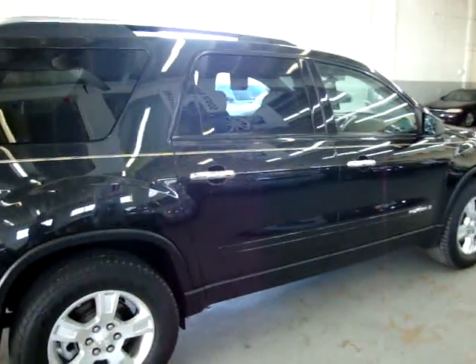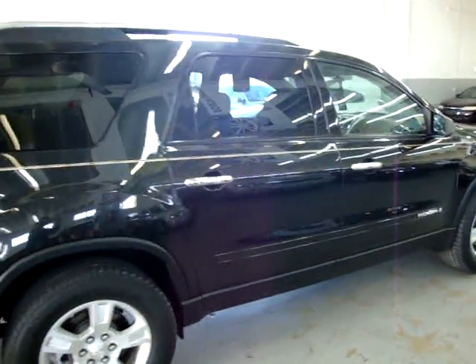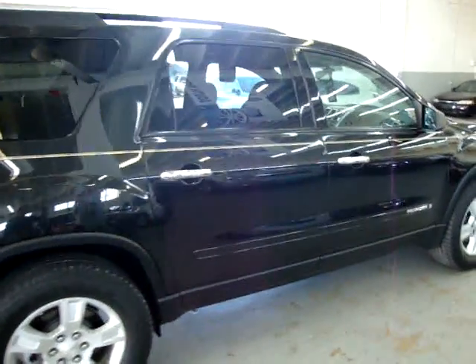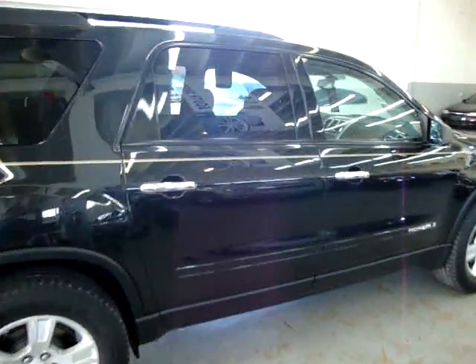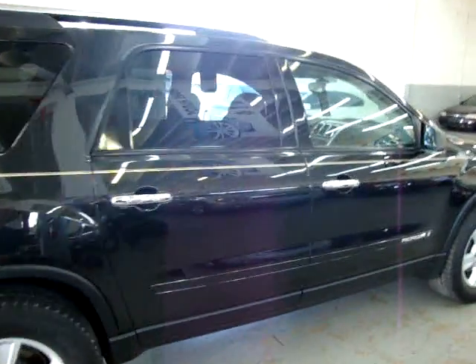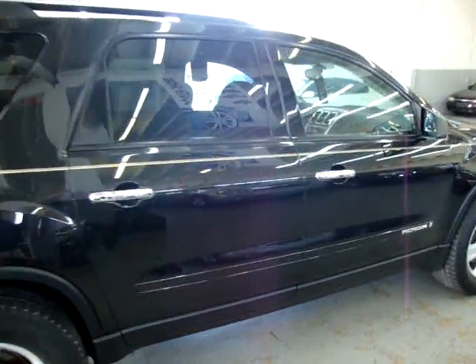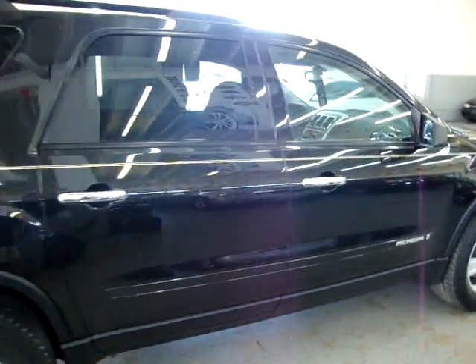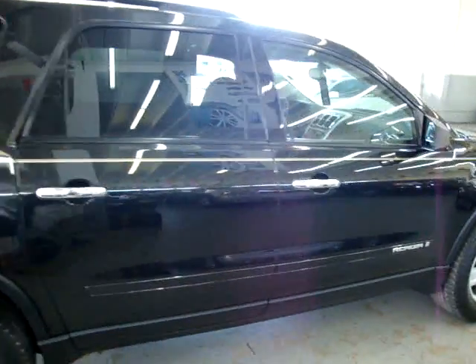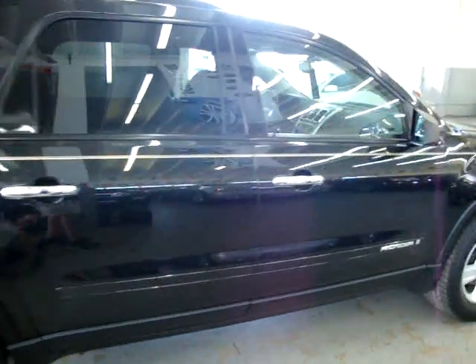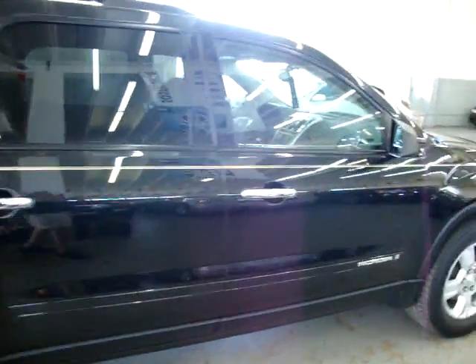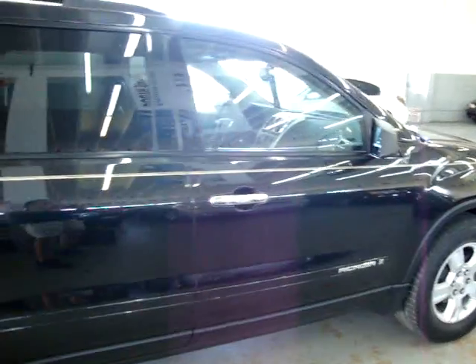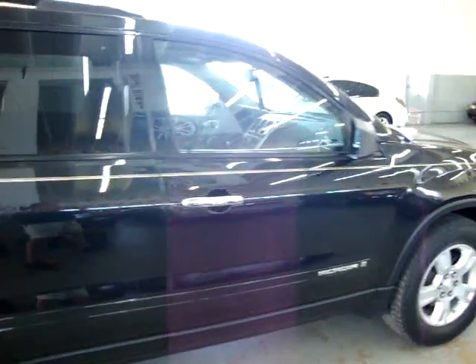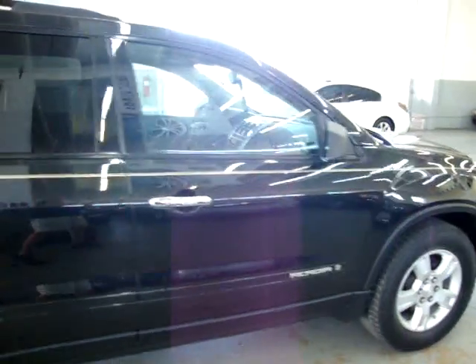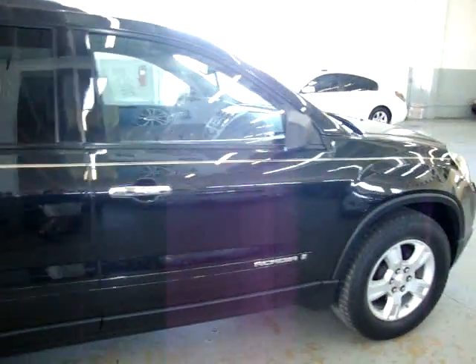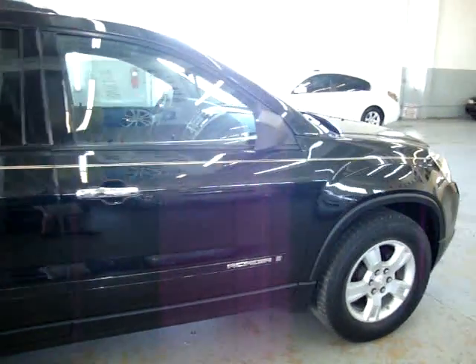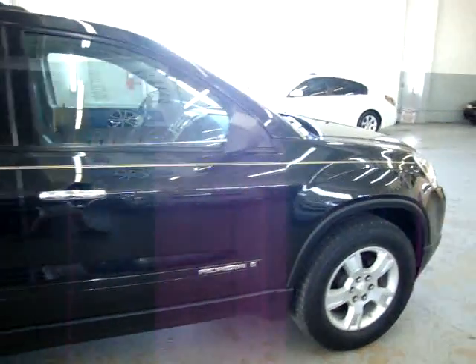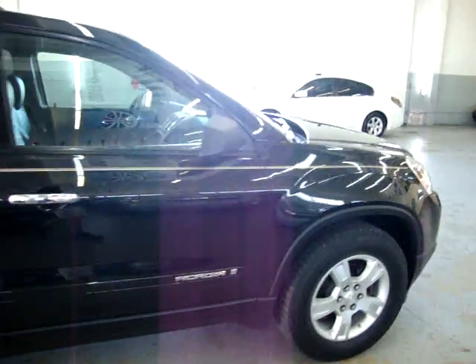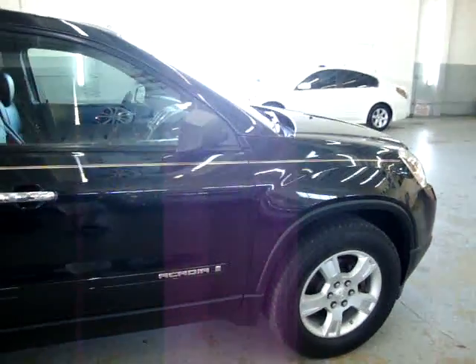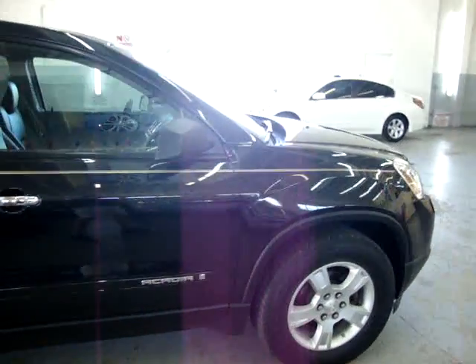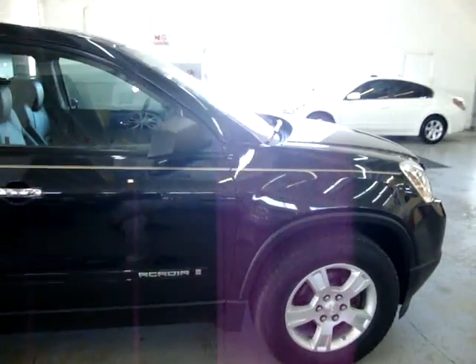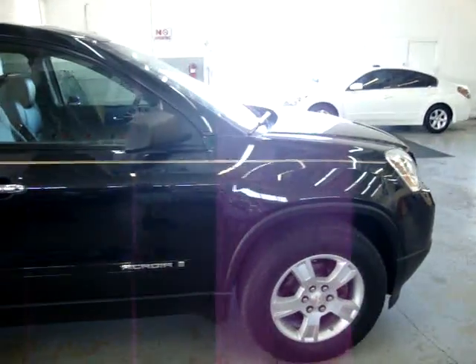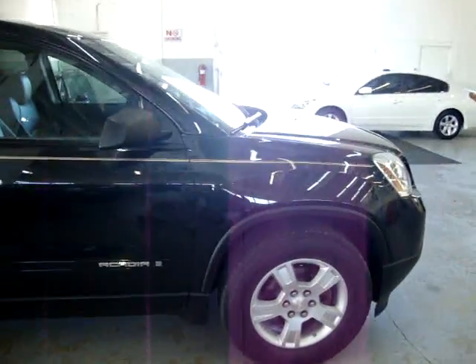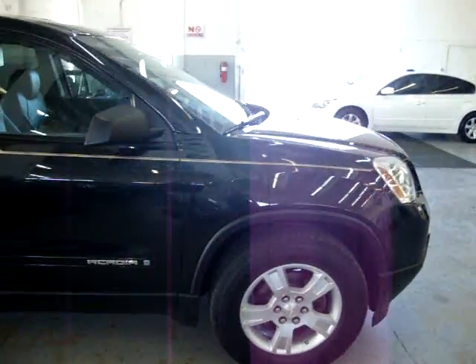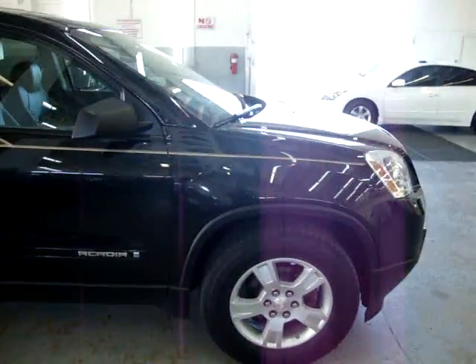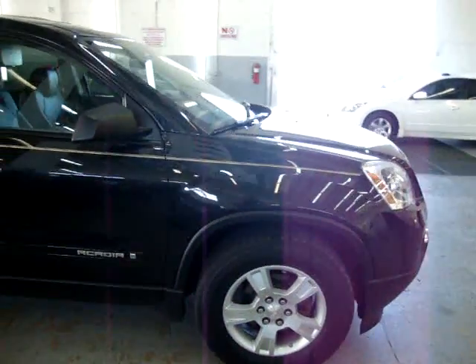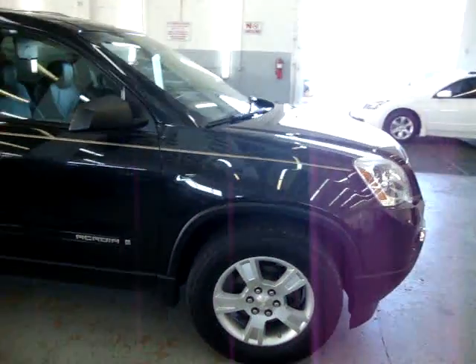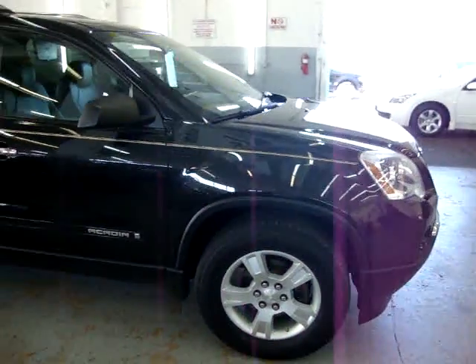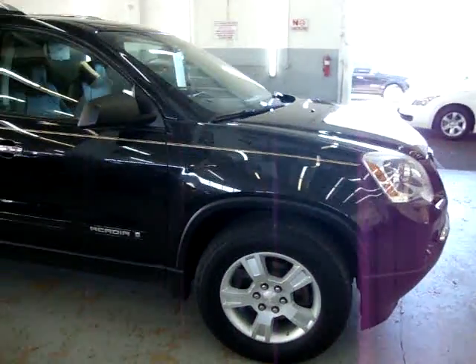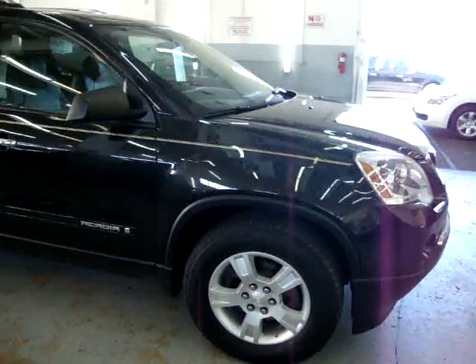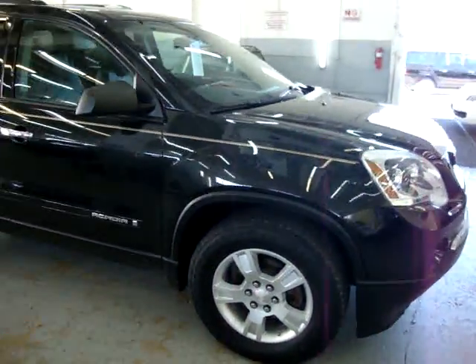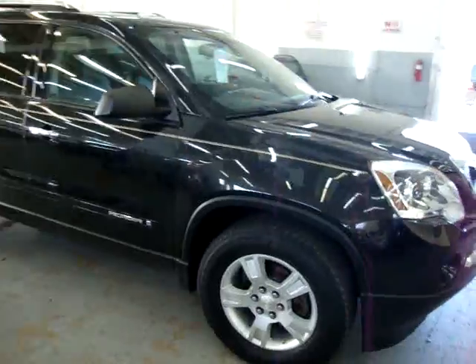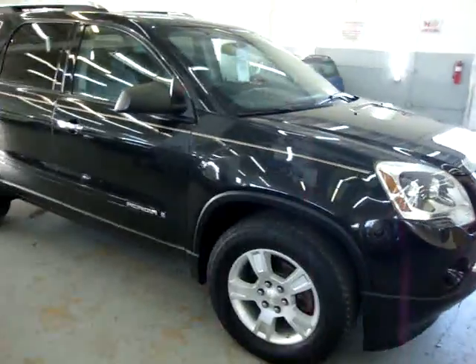The car has no hail damage, no love bug damage, no dings, no dents — it's clean, needs nothing.